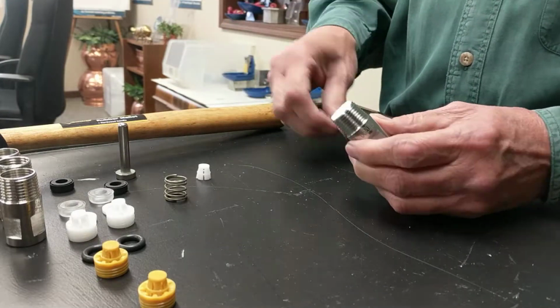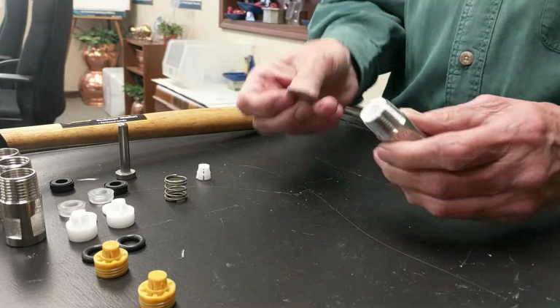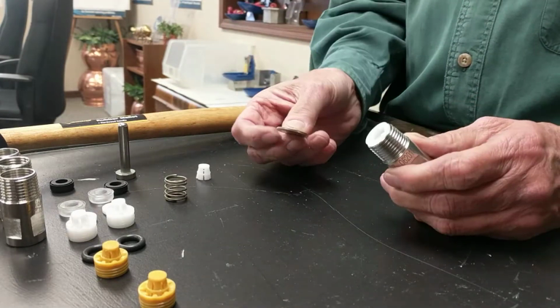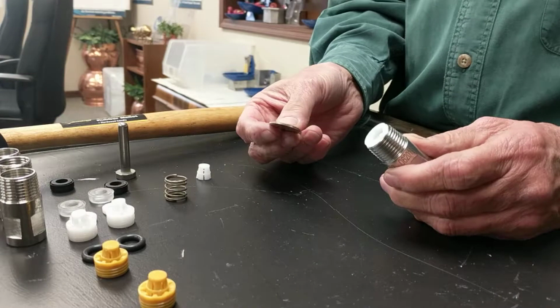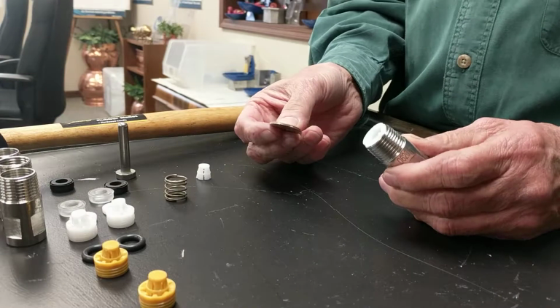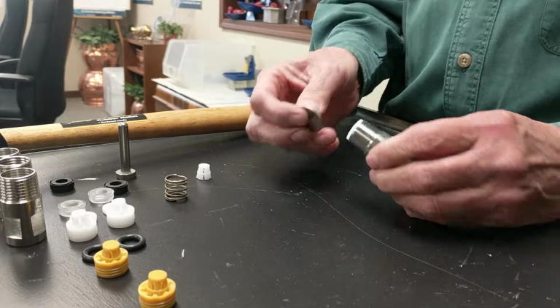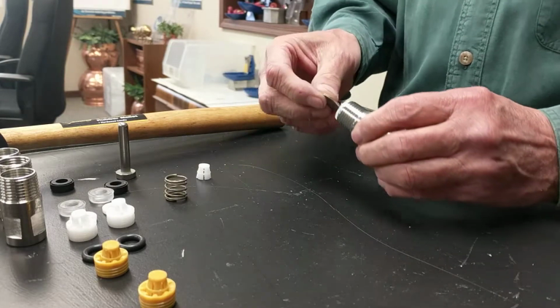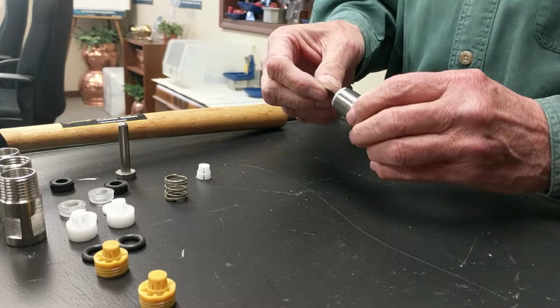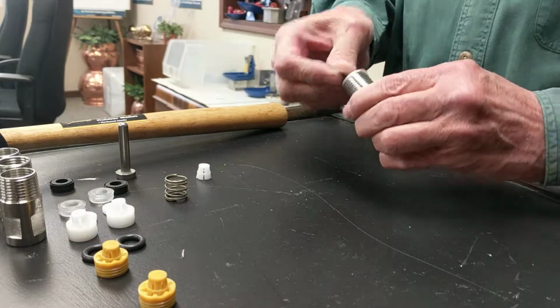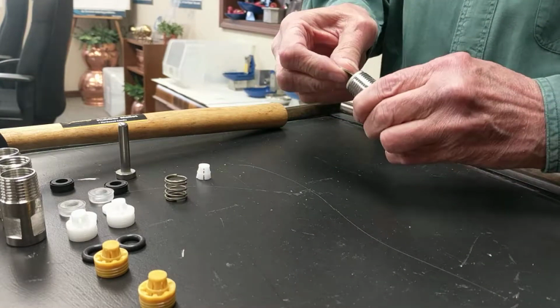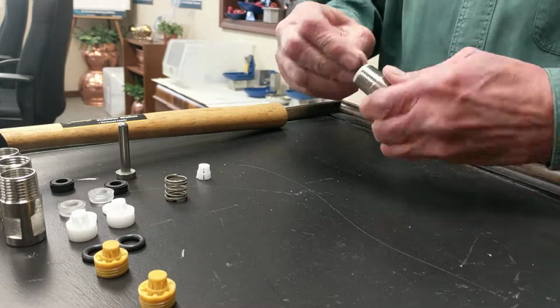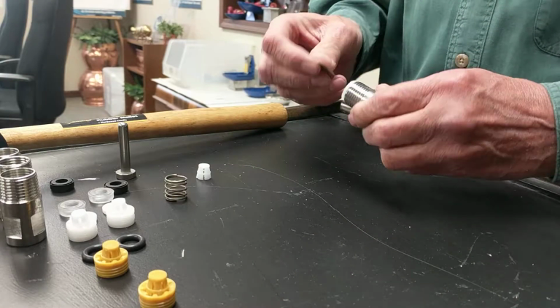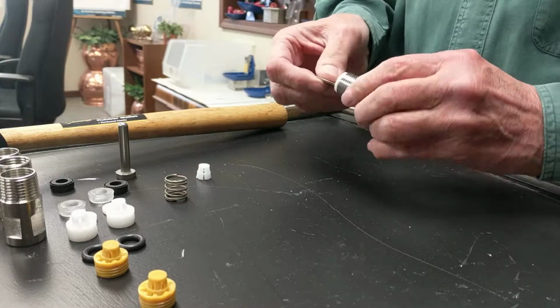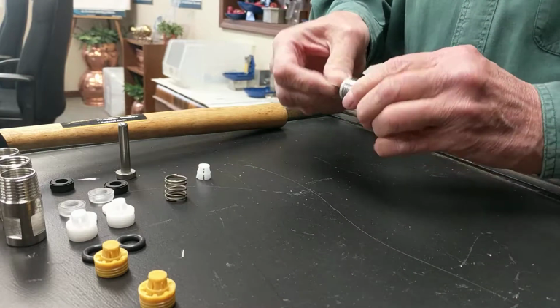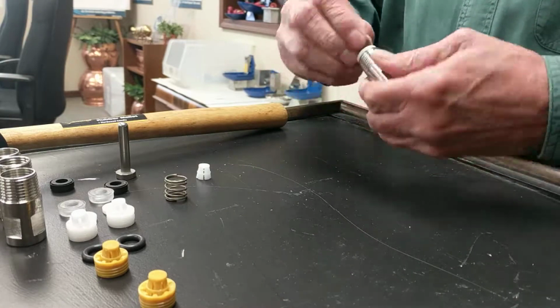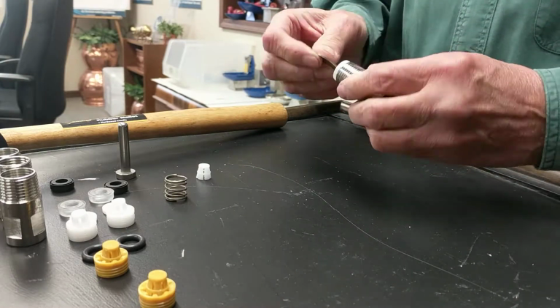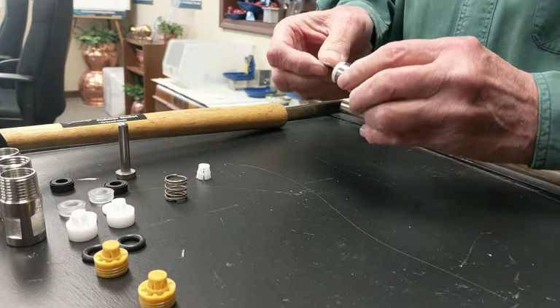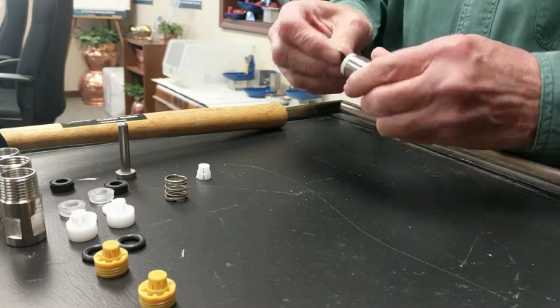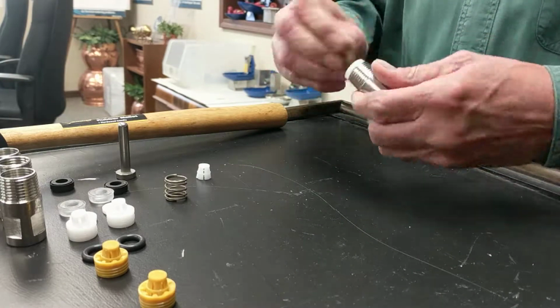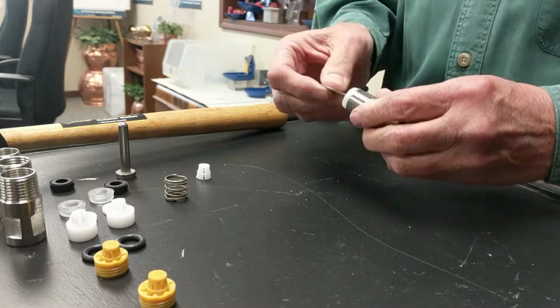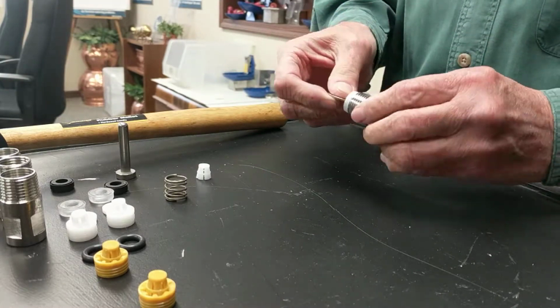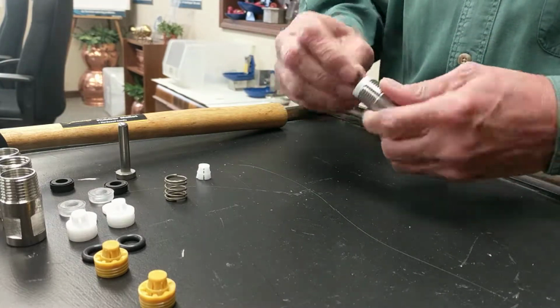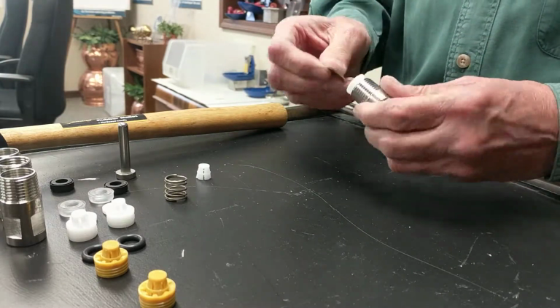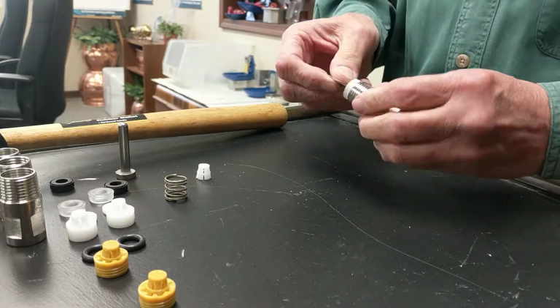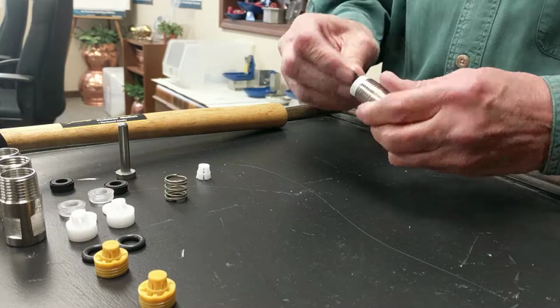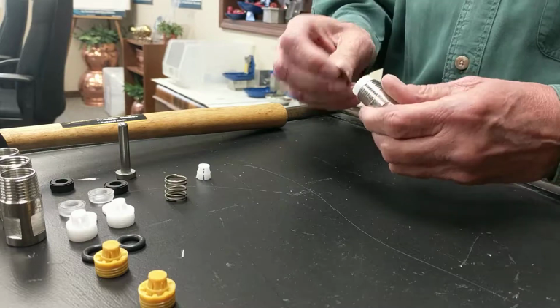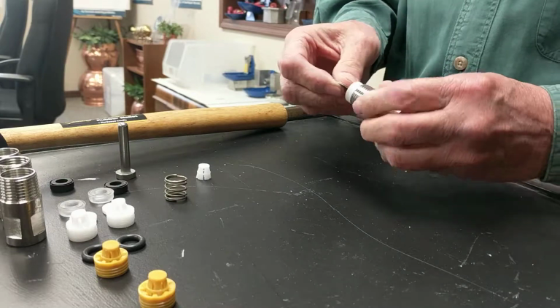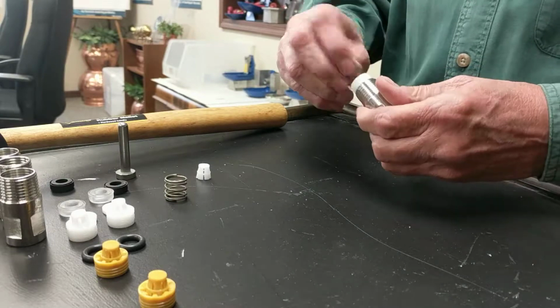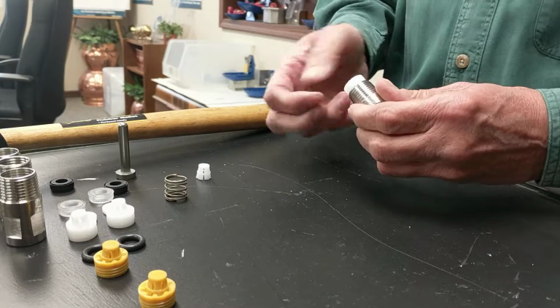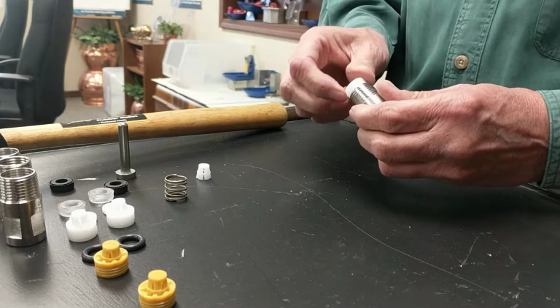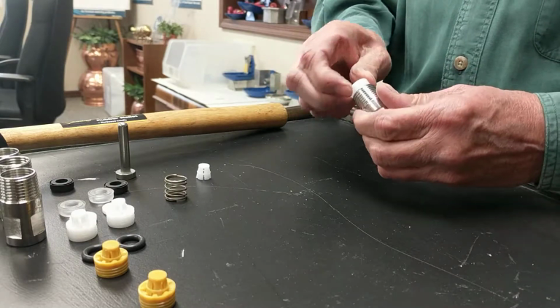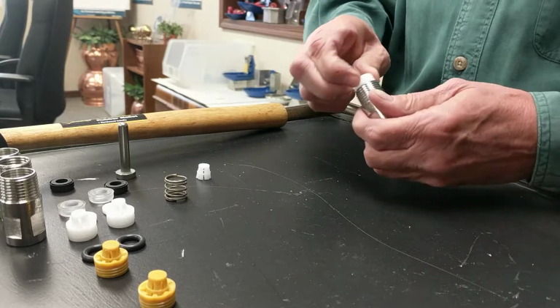Take an ordinary quarter and you can screw the orifice right out of the body like this. Set it aside.